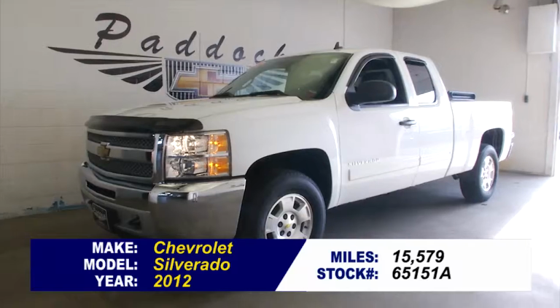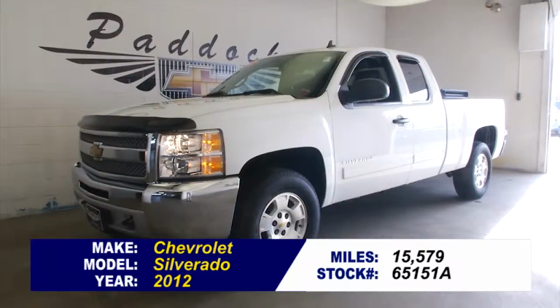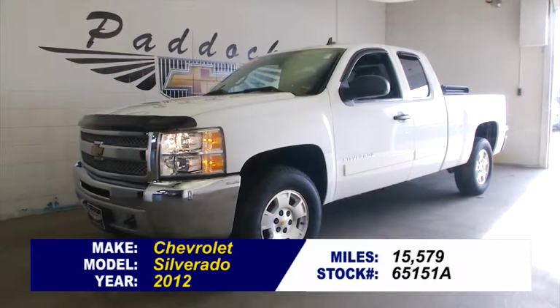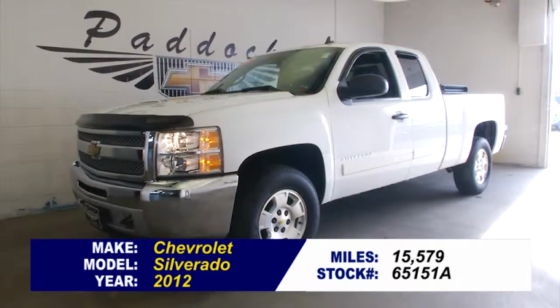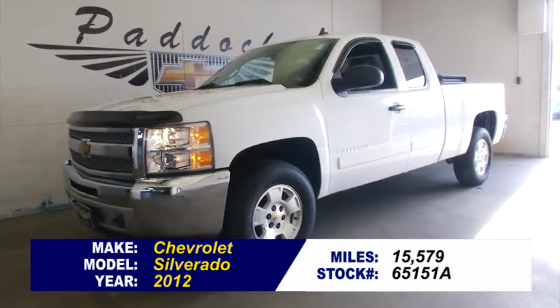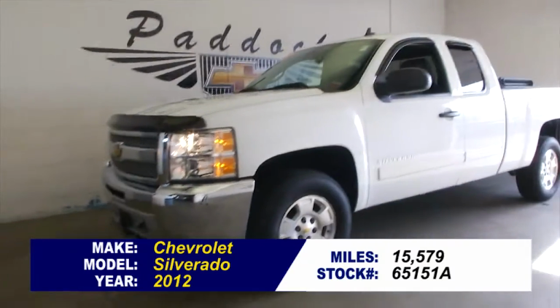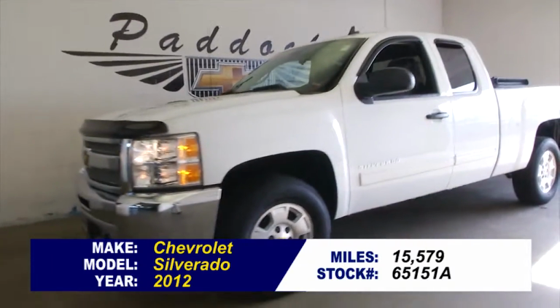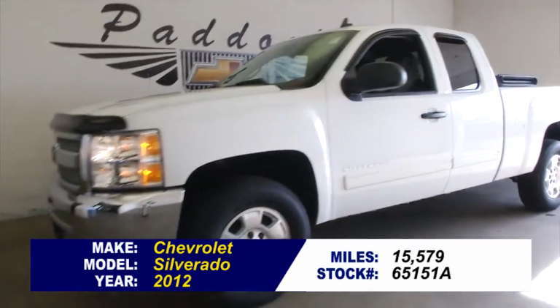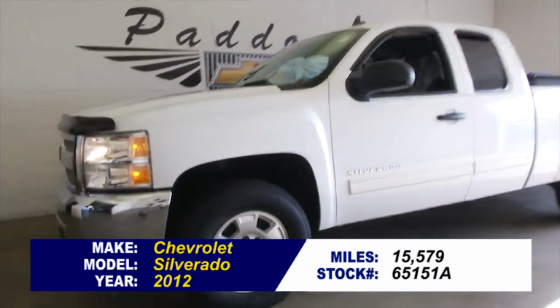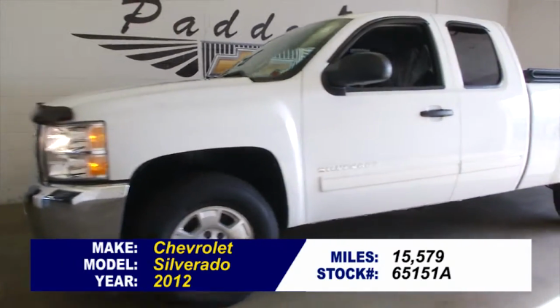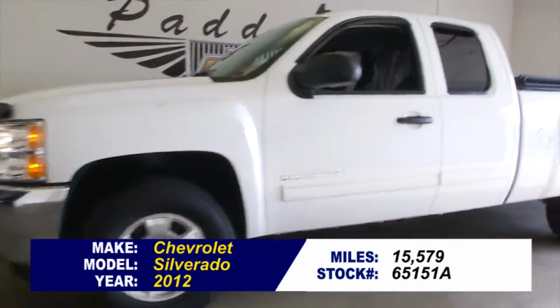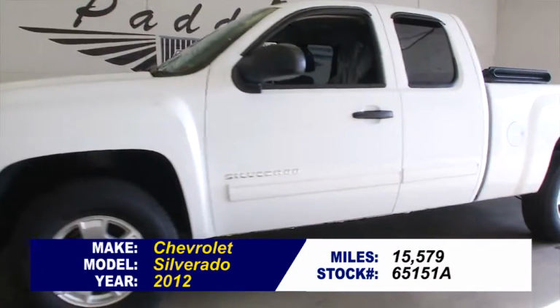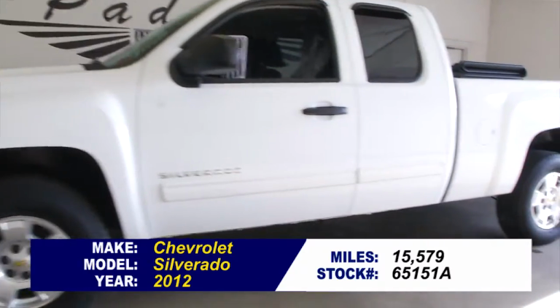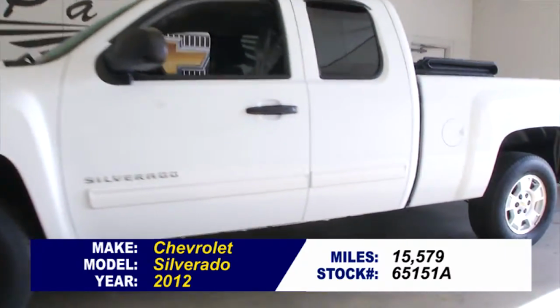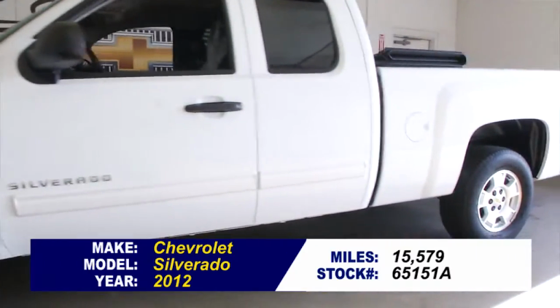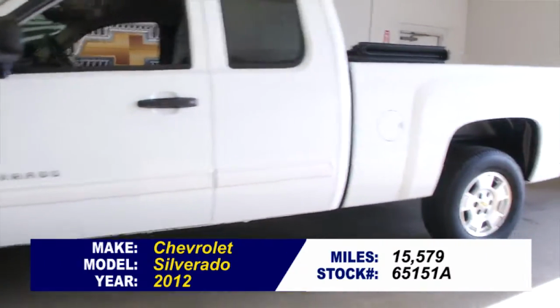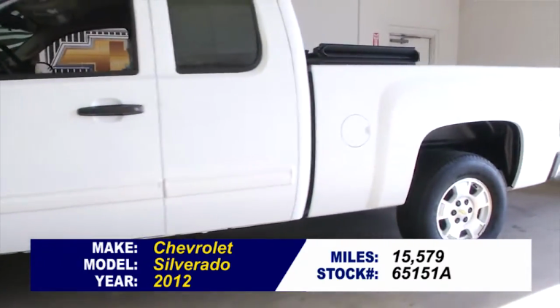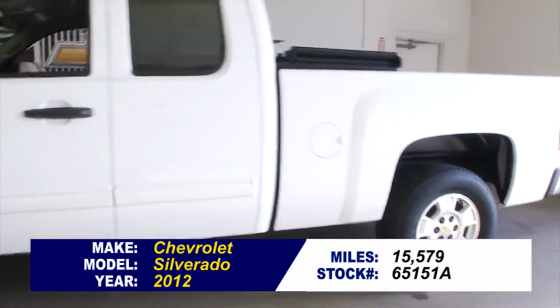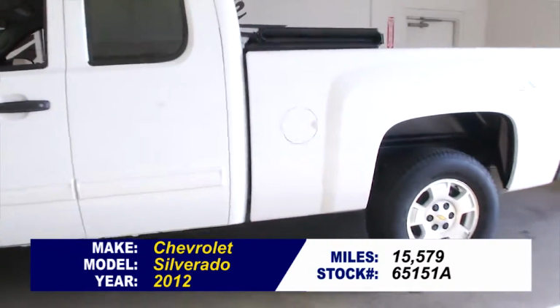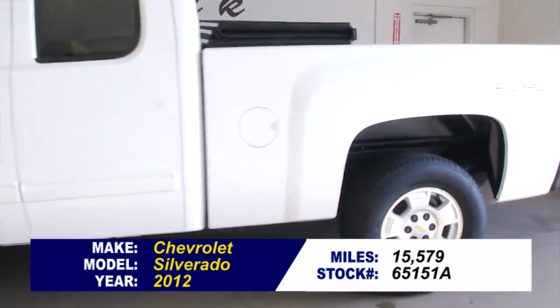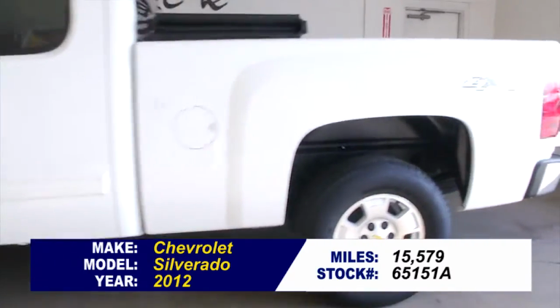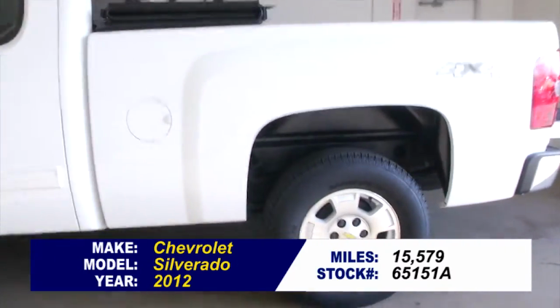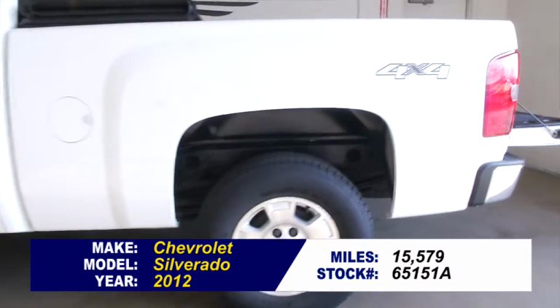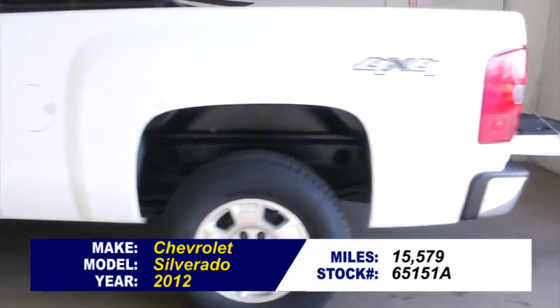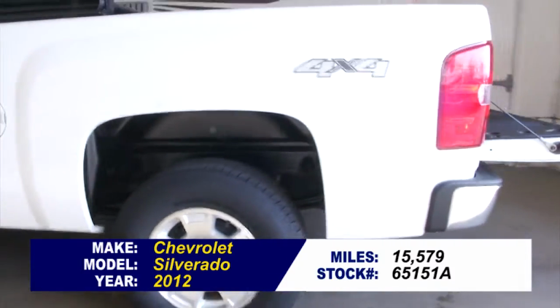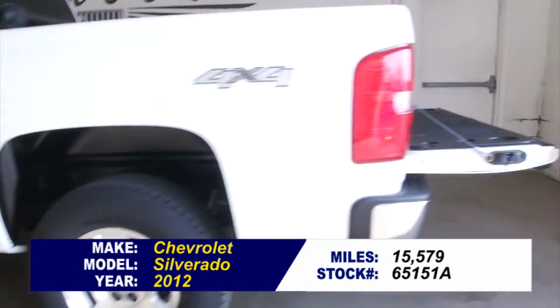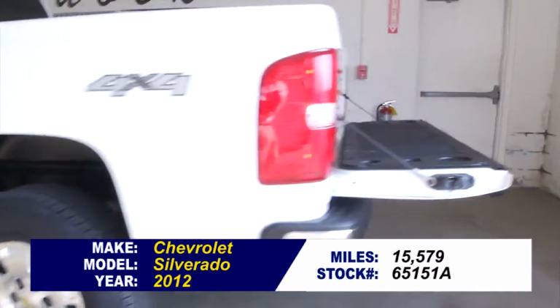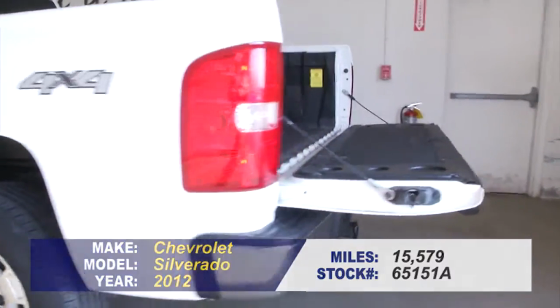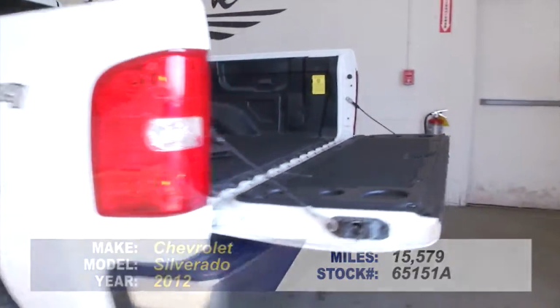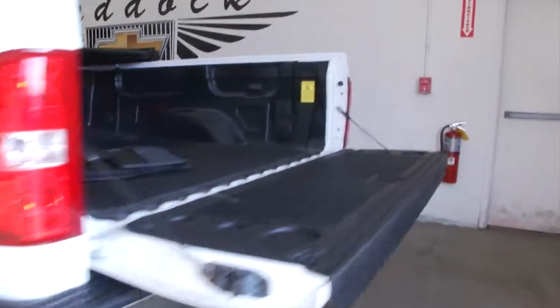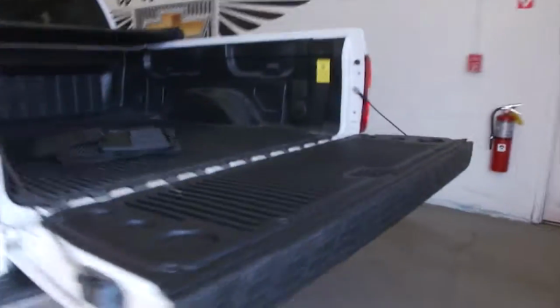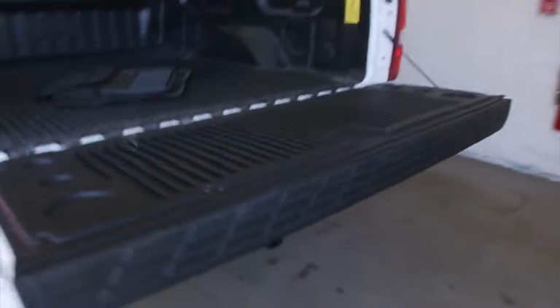You're looking at stock number 65151A. This is a 2012 Chevrolet Silverado with only 15,000 miles on it. This is a one-owner vehicle, summit white exterior, and a black interior.